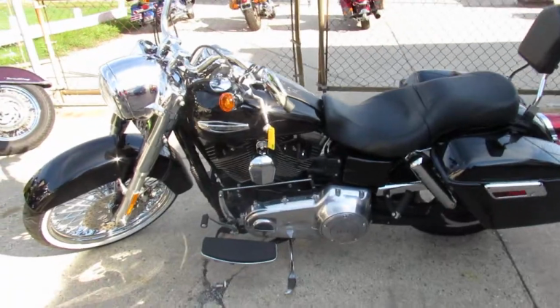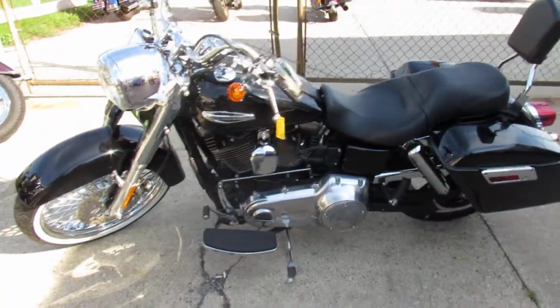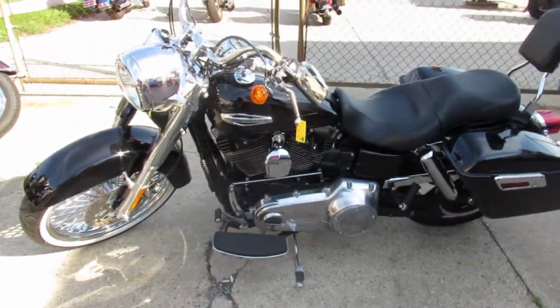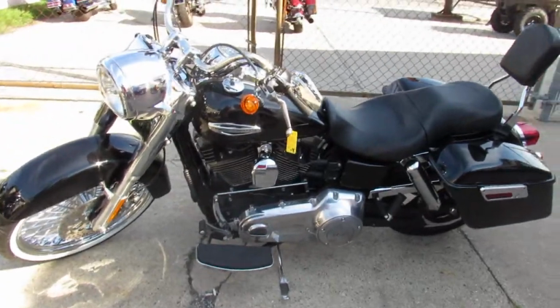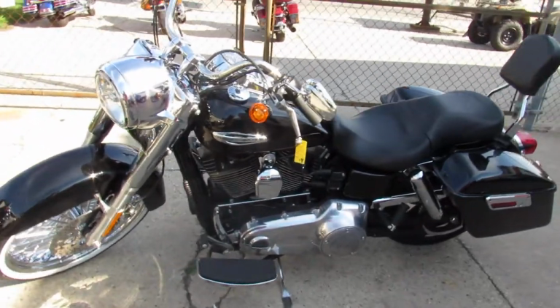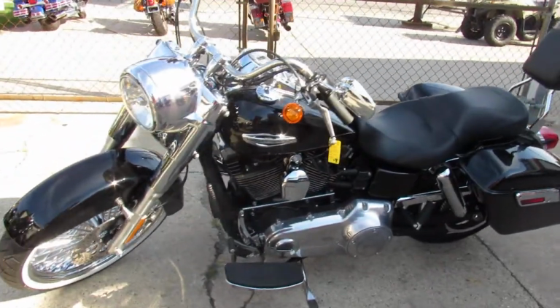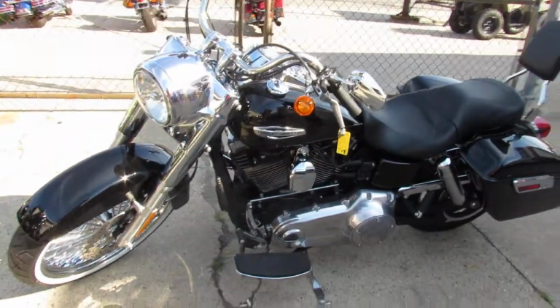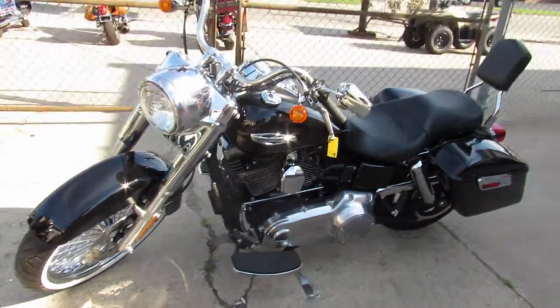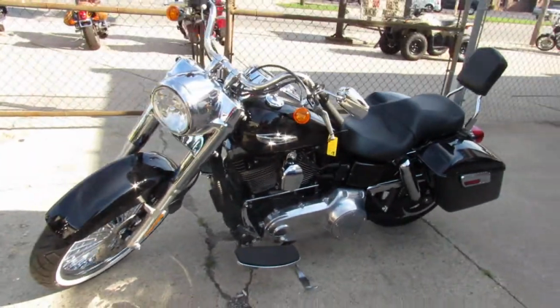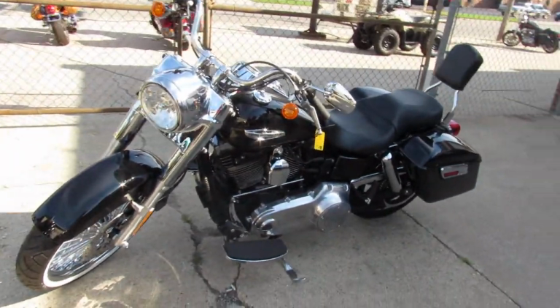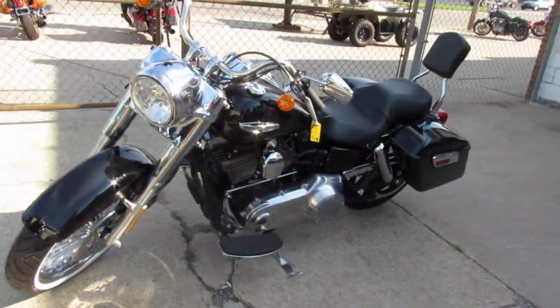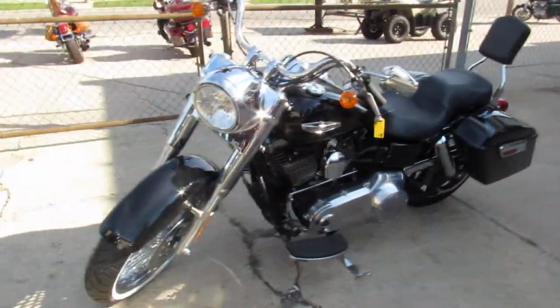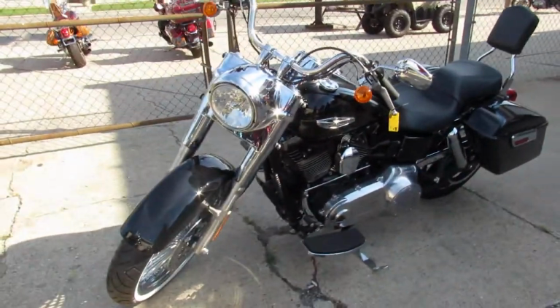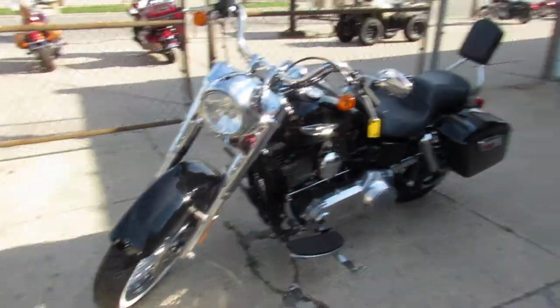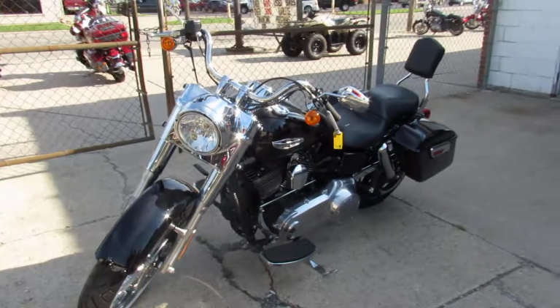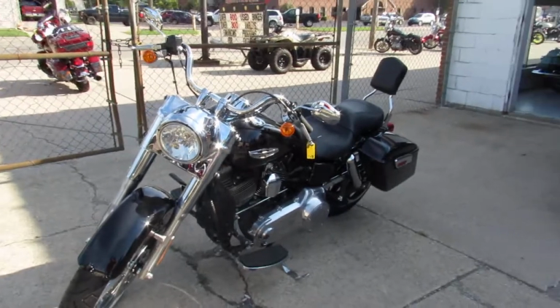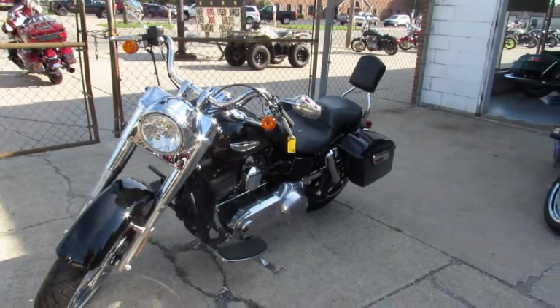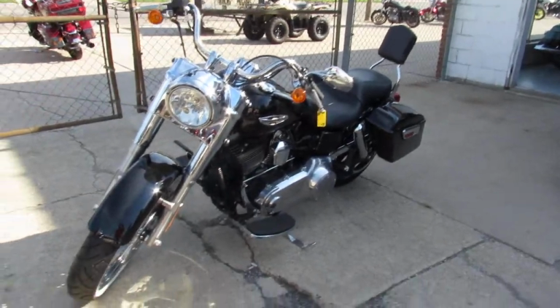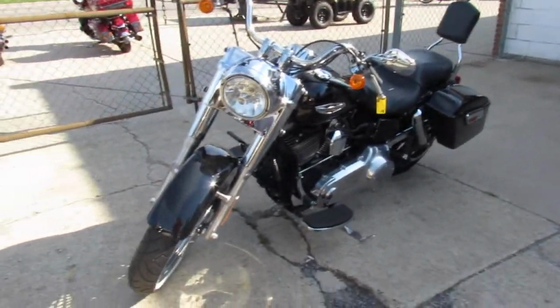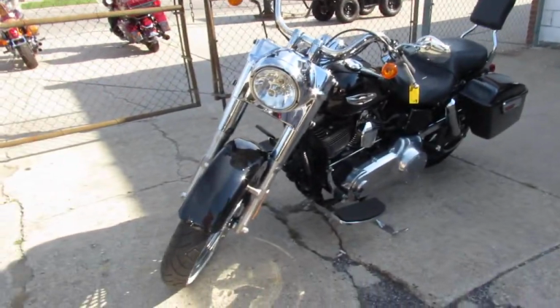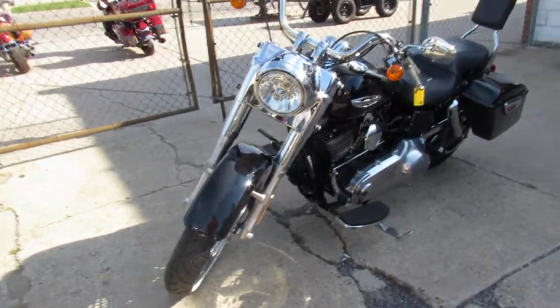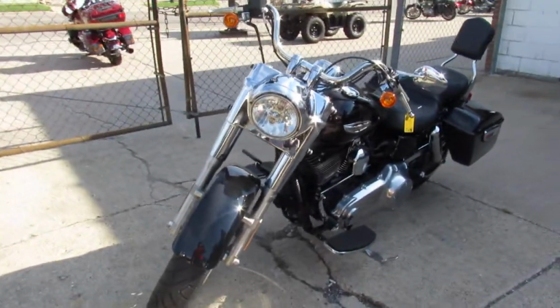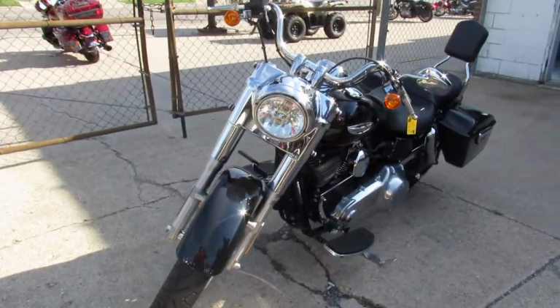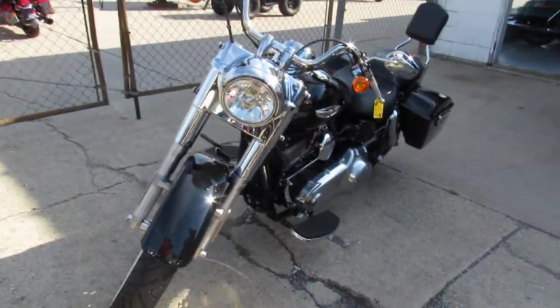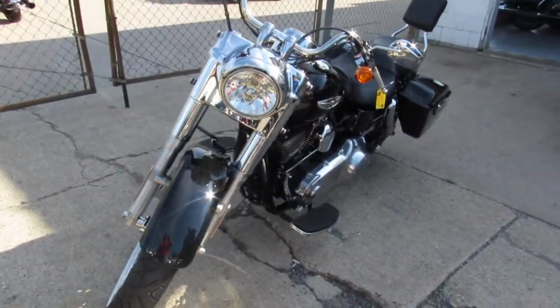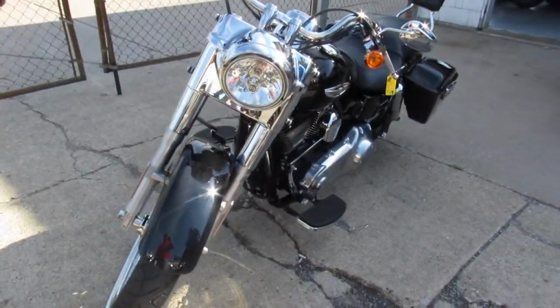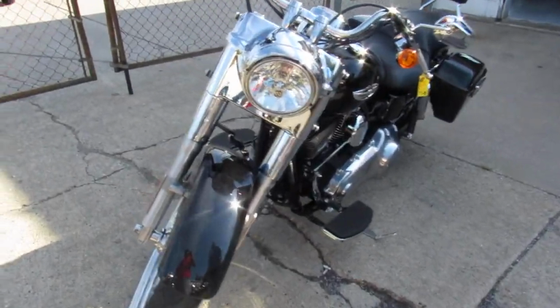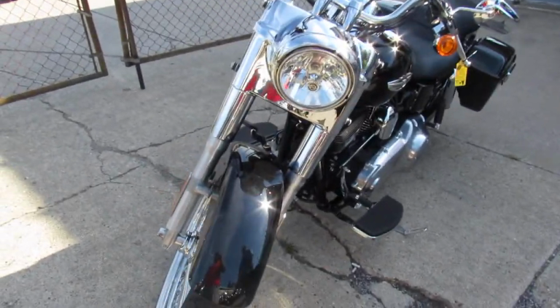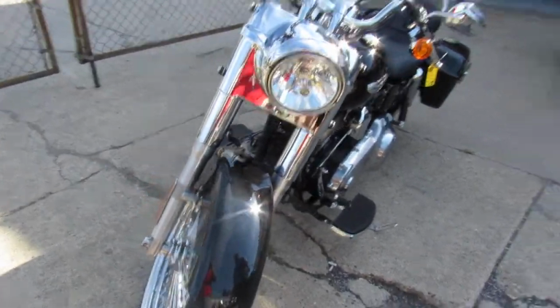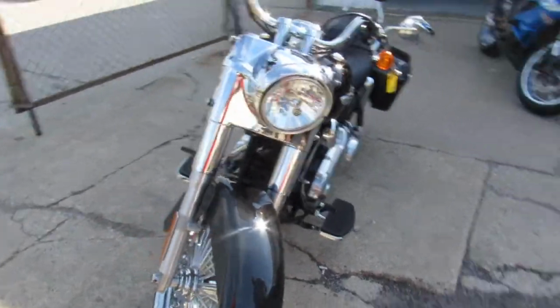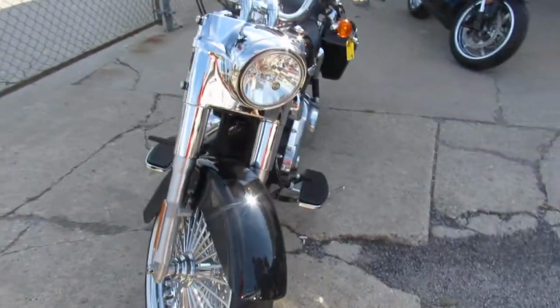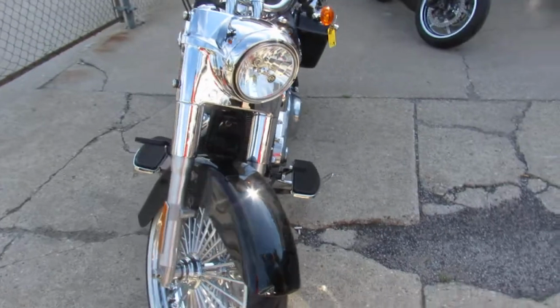Hey guys, it's ApprovalPowerSports.com here. We've got over 350 used Harleys in the showroom for sale. We've got guaranteed financing on those and we've got leasing programs.